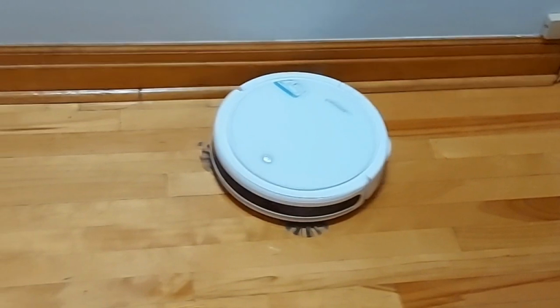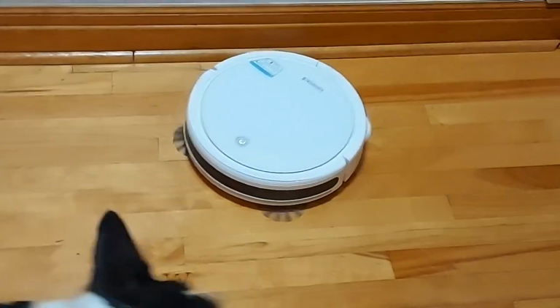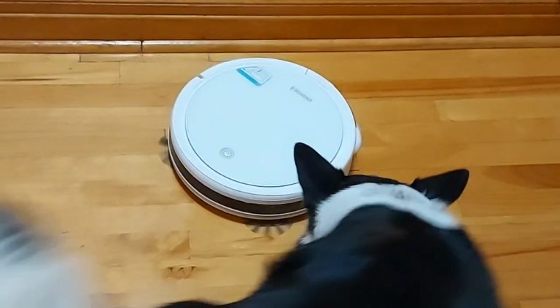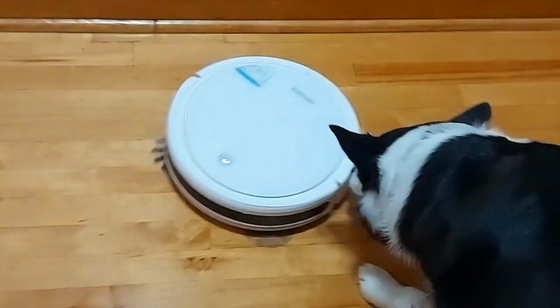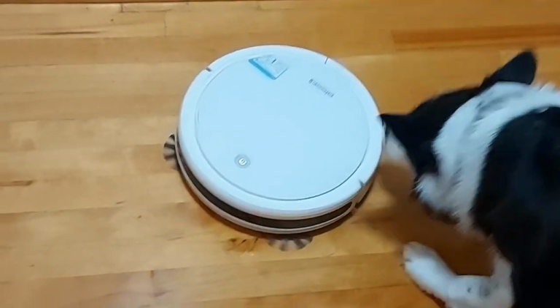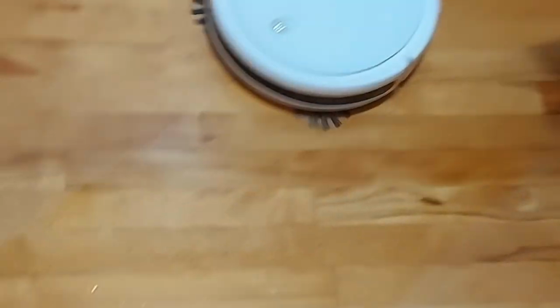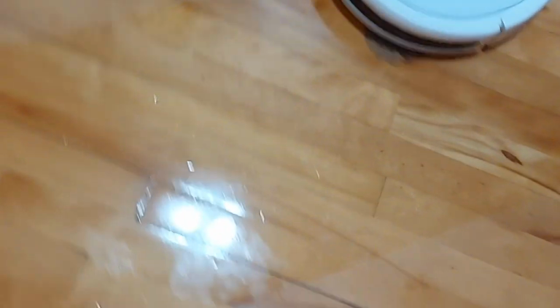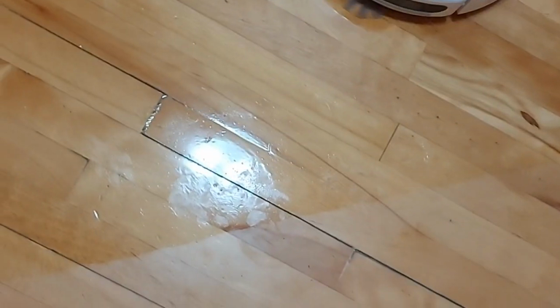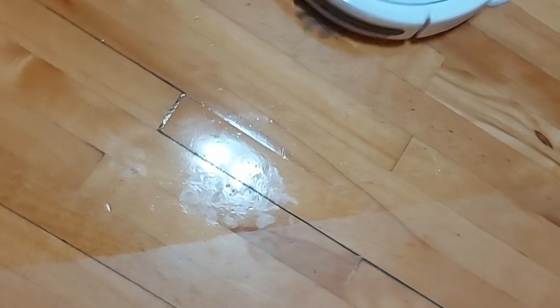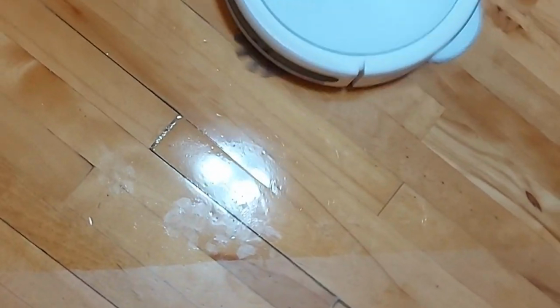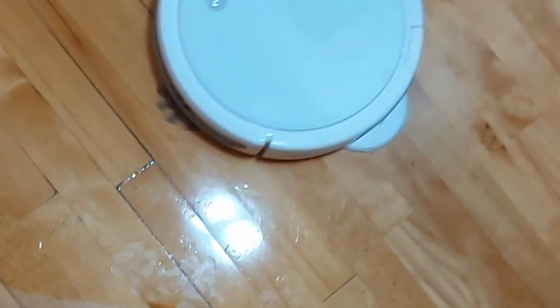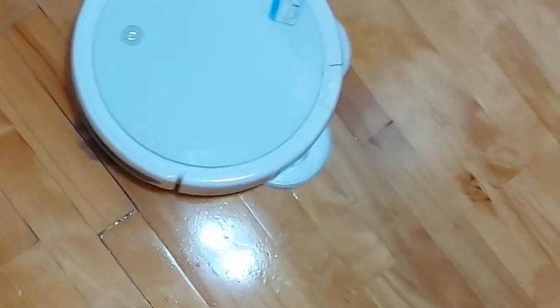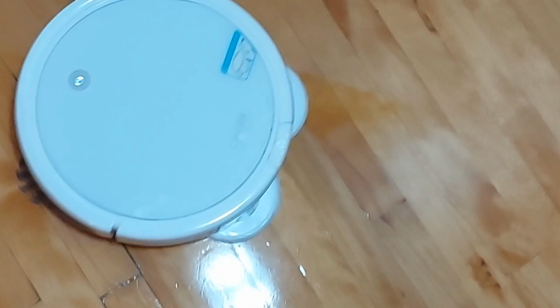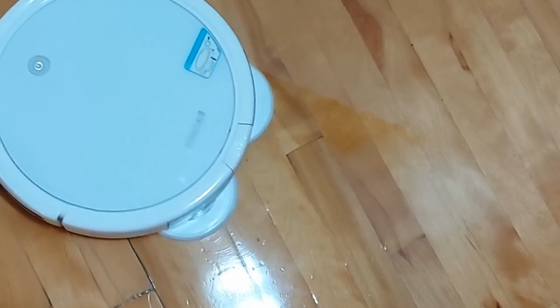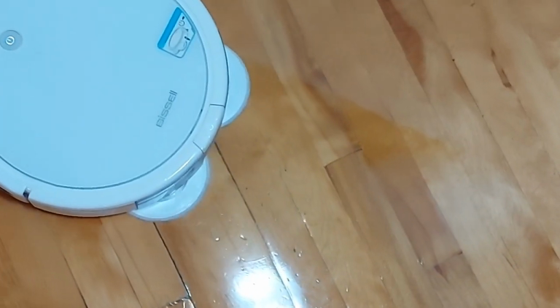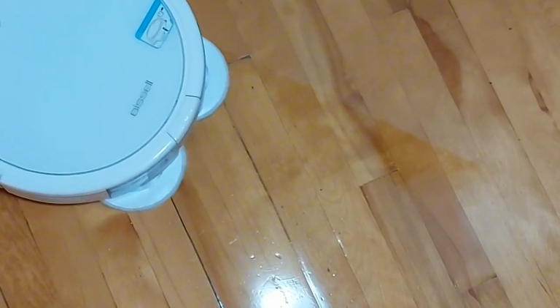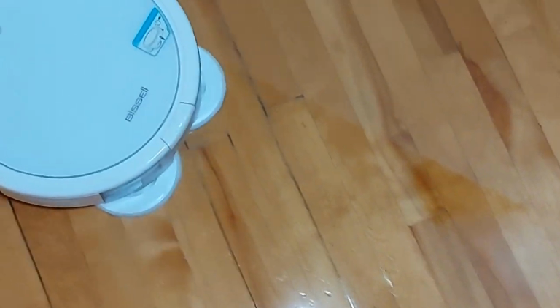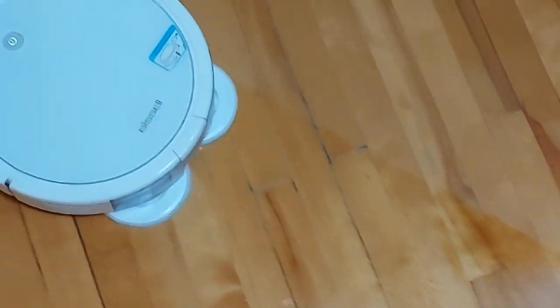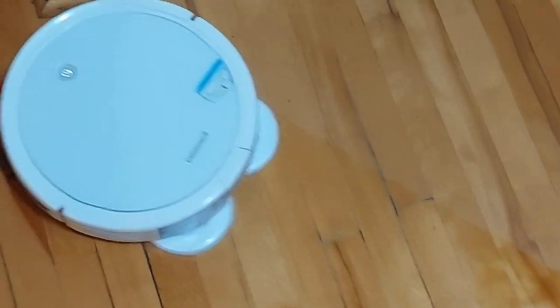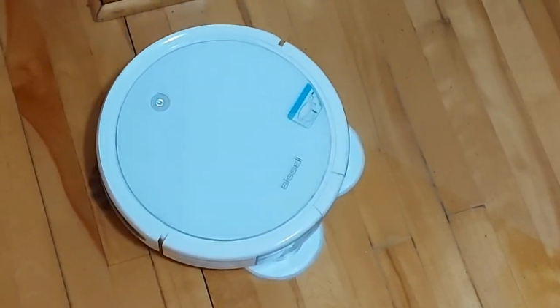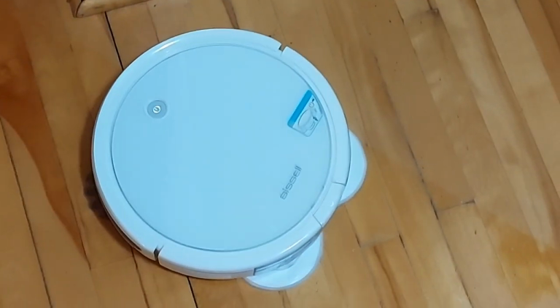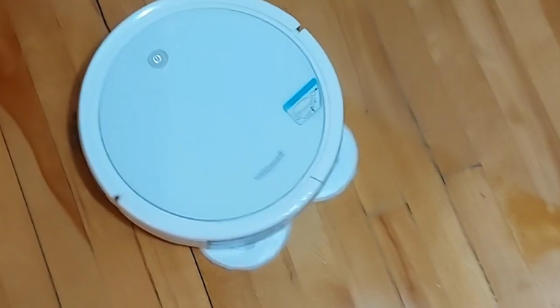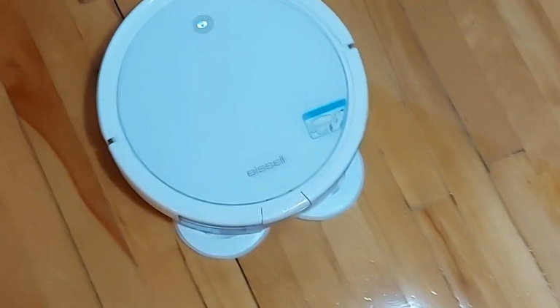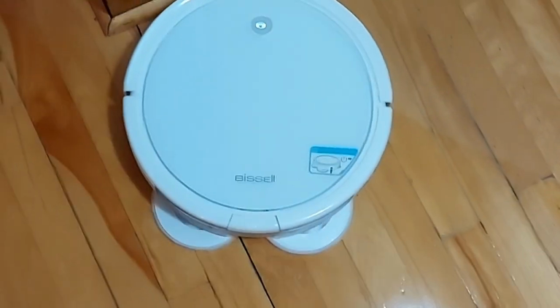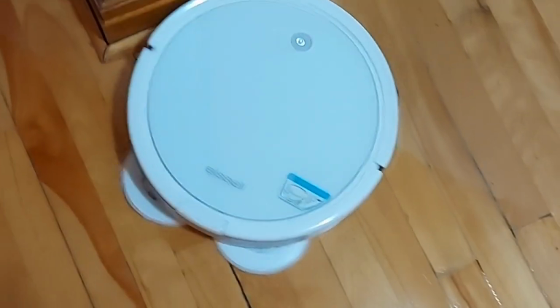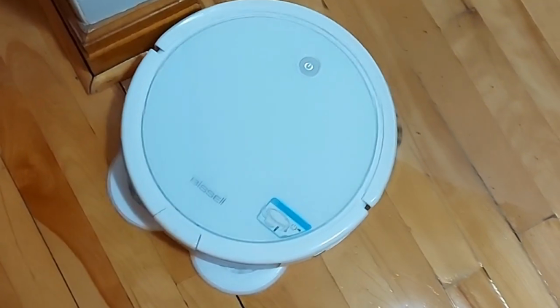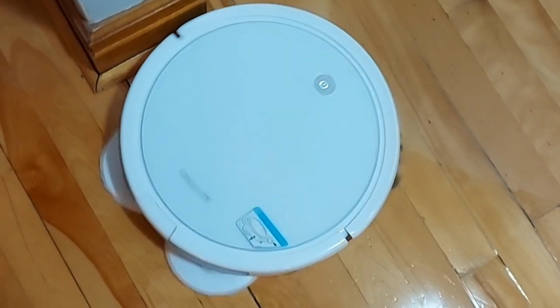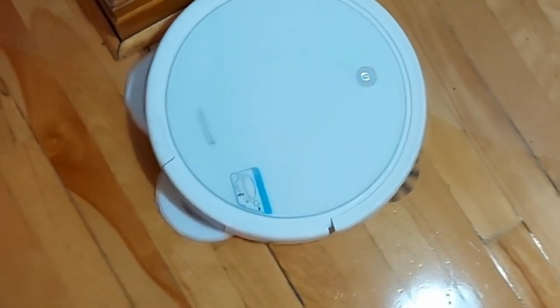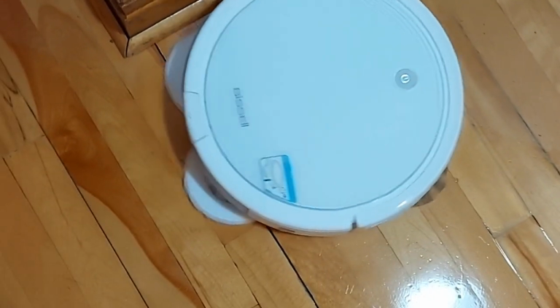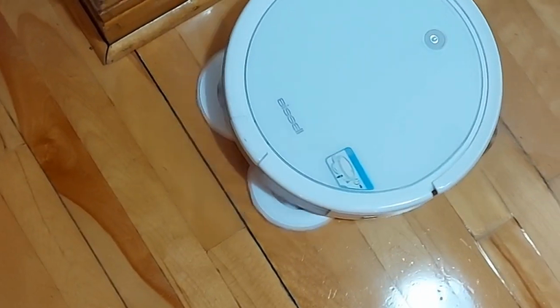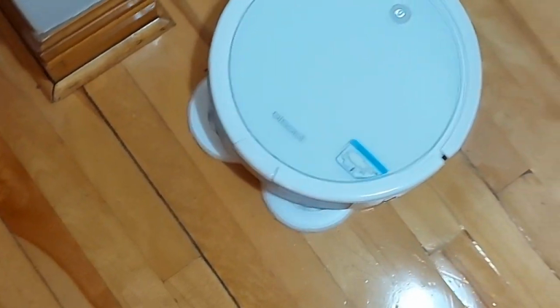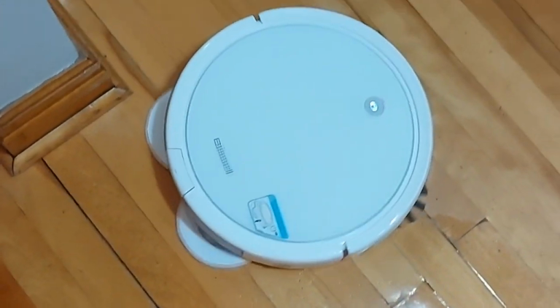The quietness is a bonus because my dog doesn't bark at this one. You can see here it gives a nice clean shine — it actually picks up dirt and cleans at the same time. And if you don't want a wet mop you can just do a dry vacuum as well. It has two inserts you can swap.